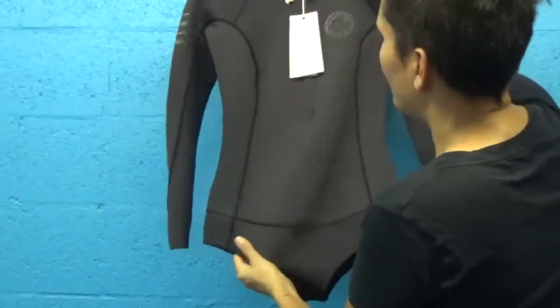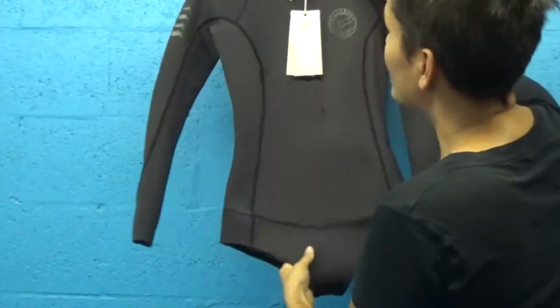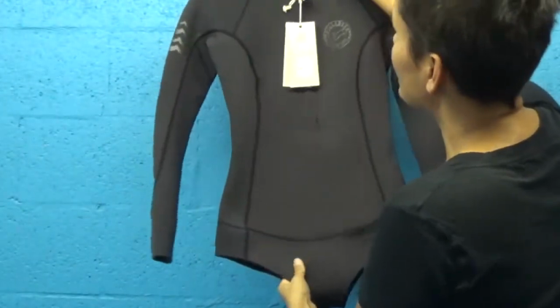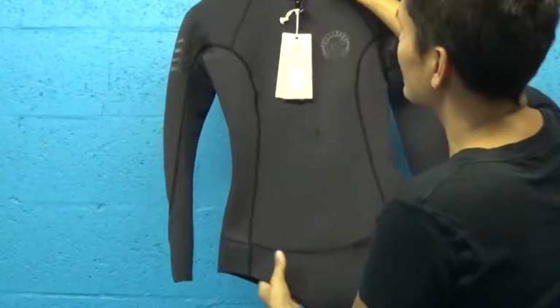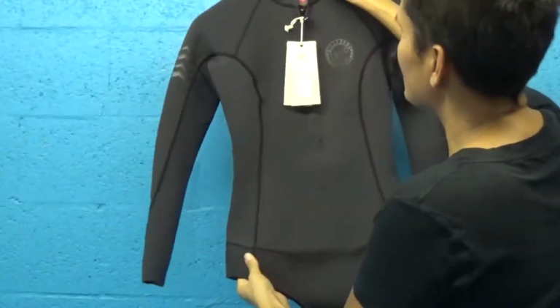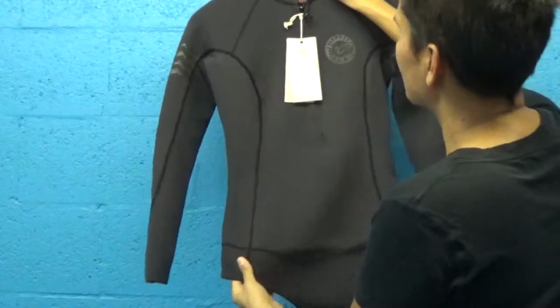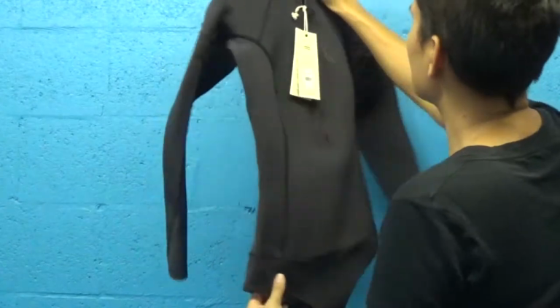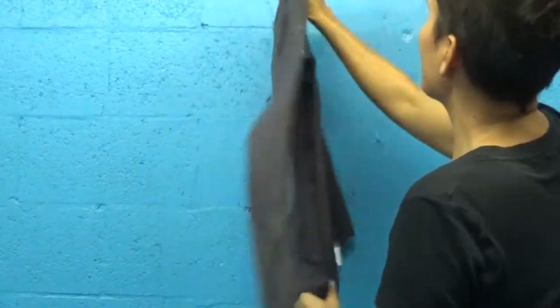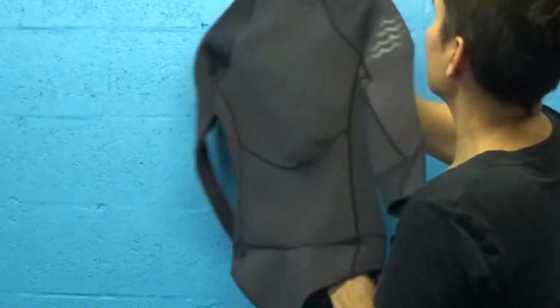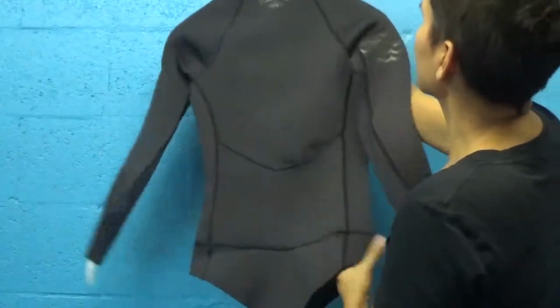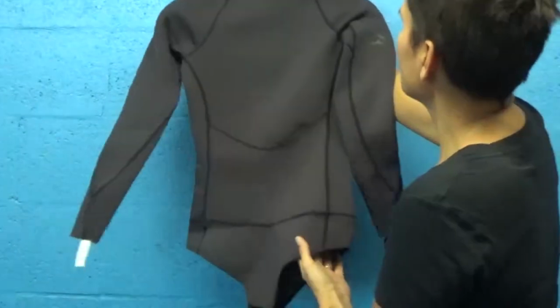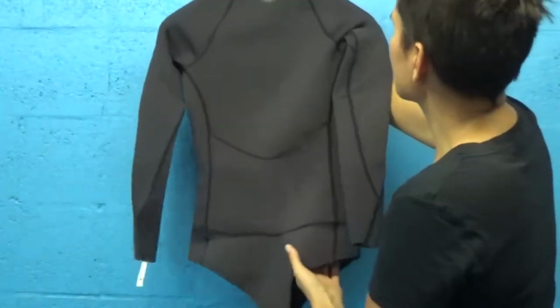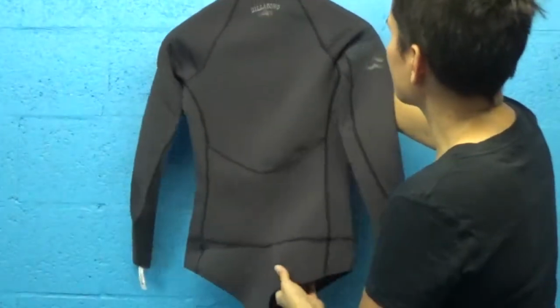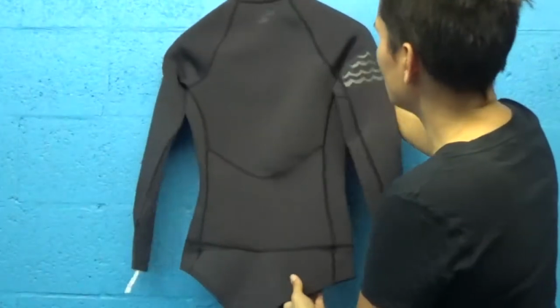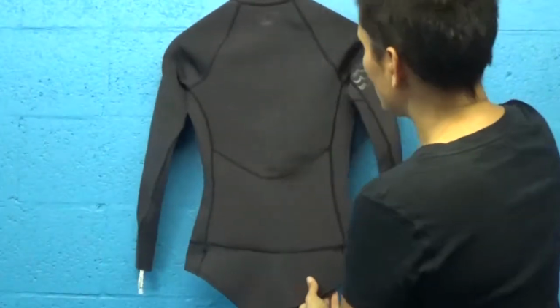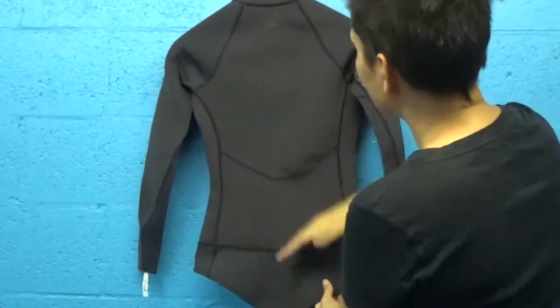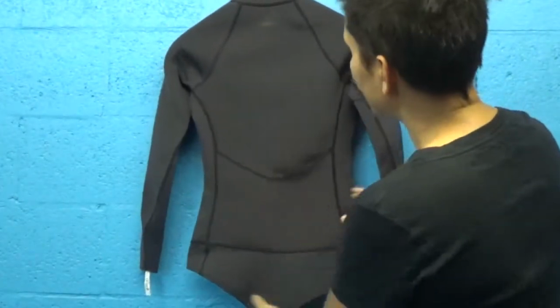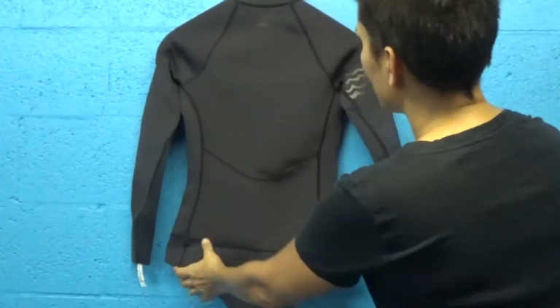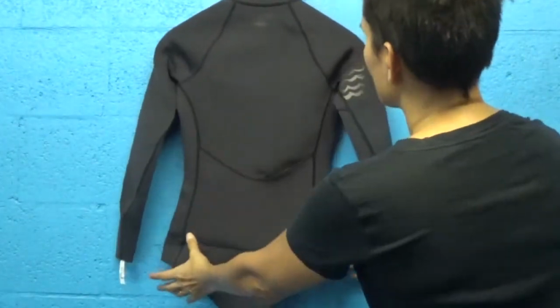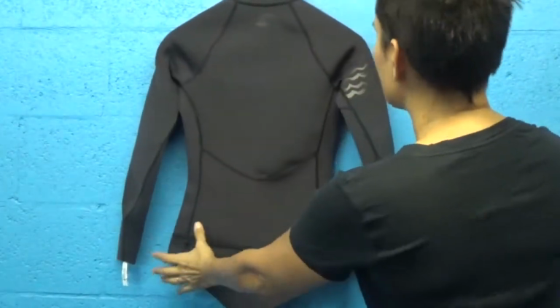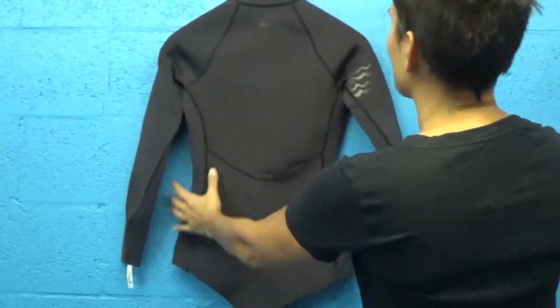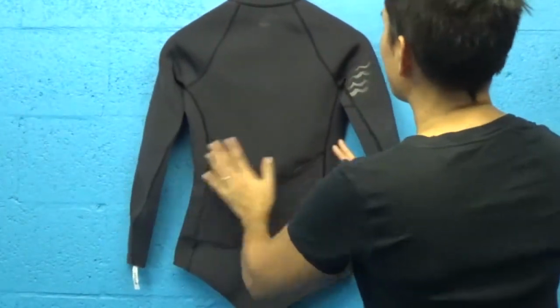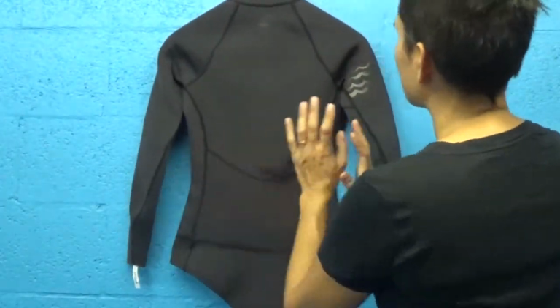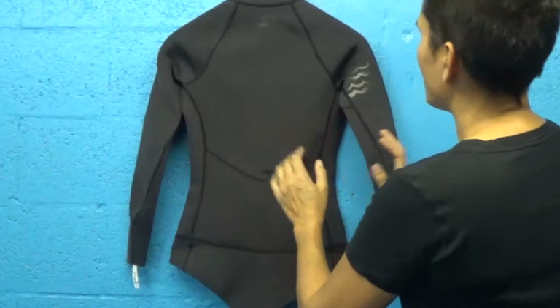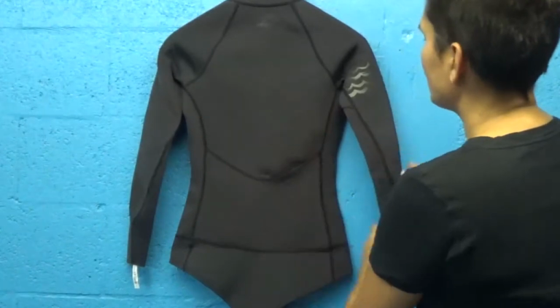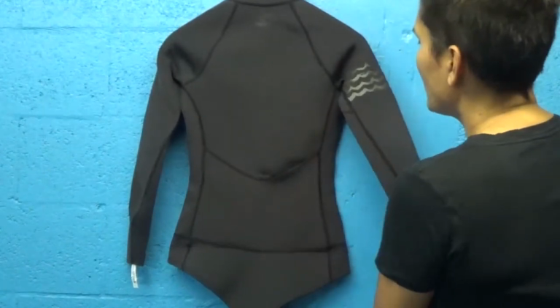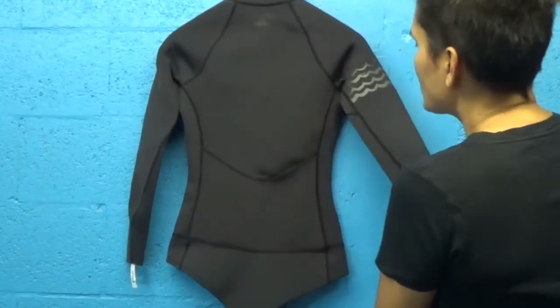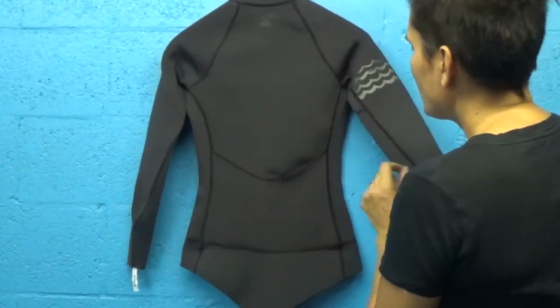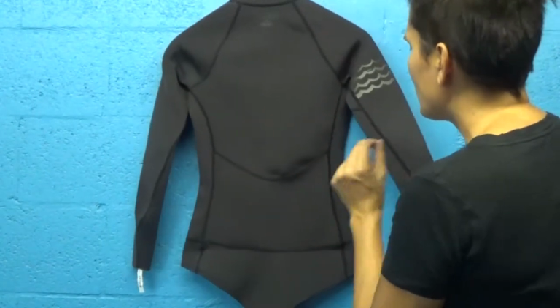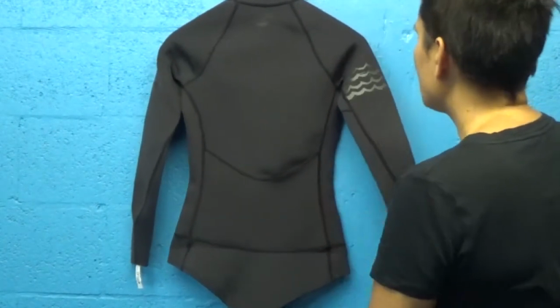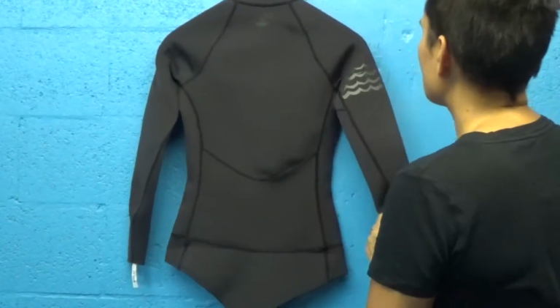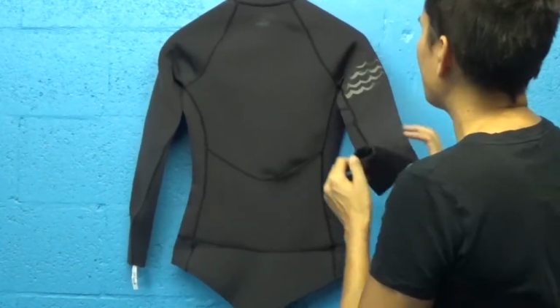We've tested this suit extensively. The cut is exceptional, great length so the suit doesn't ride up. It's awesome. Two millimeter thickness throughout.